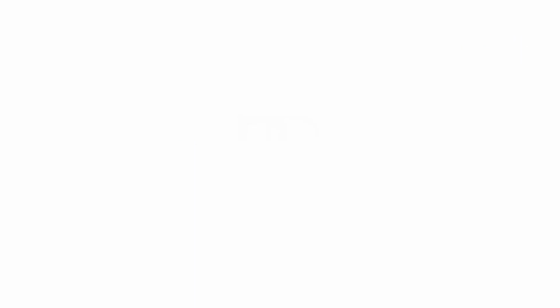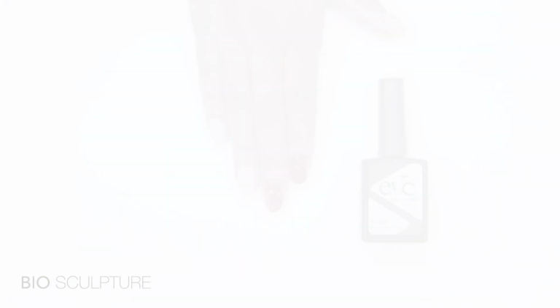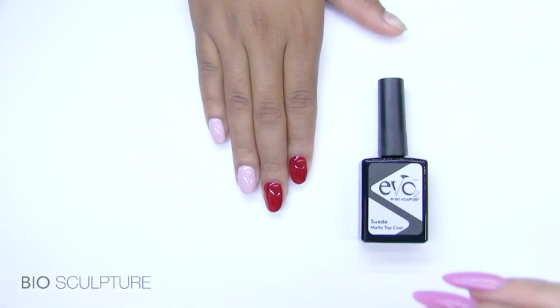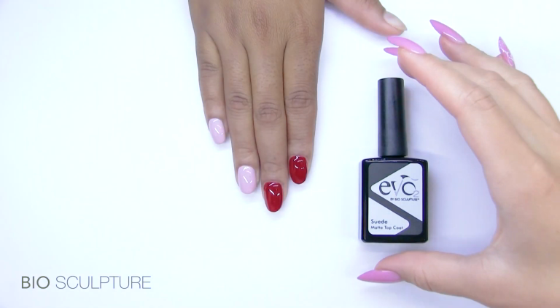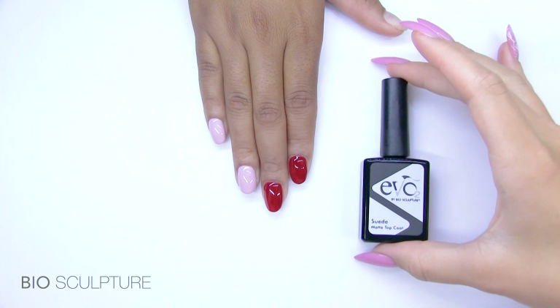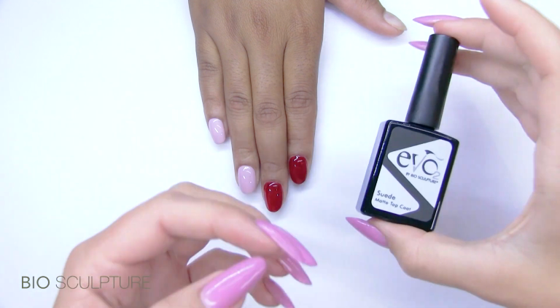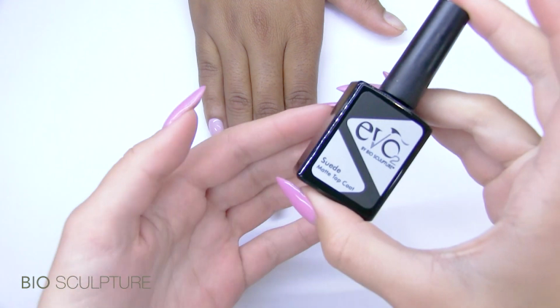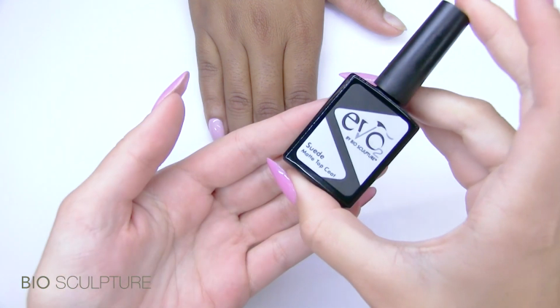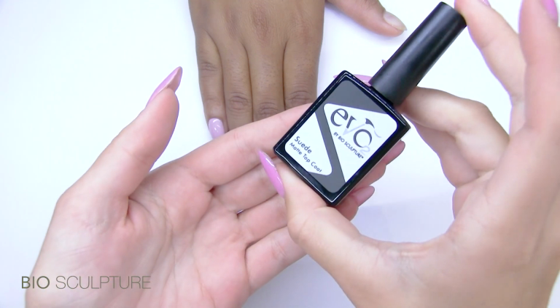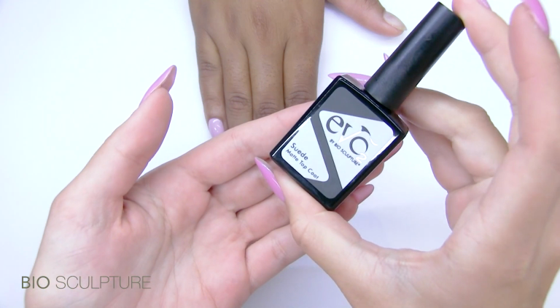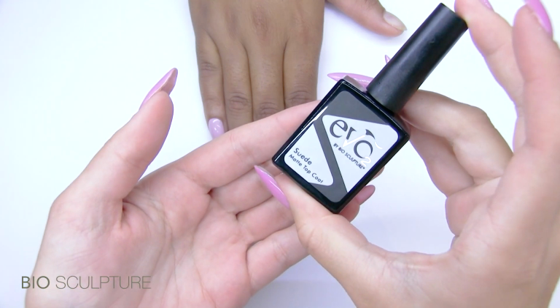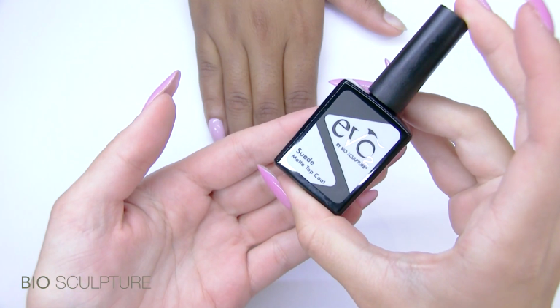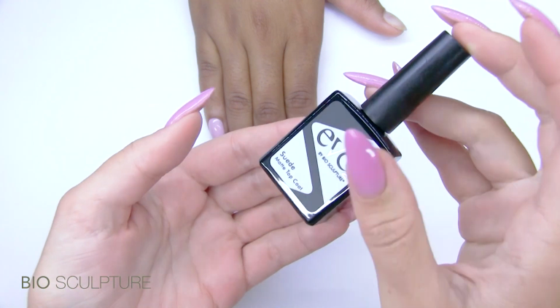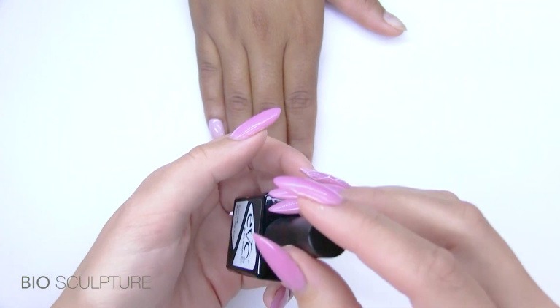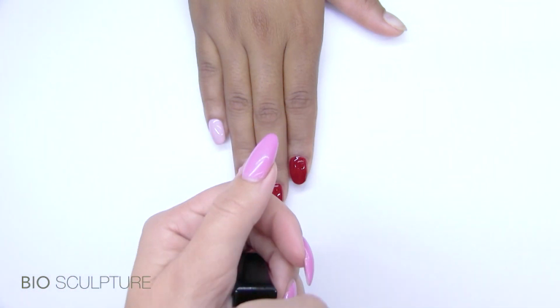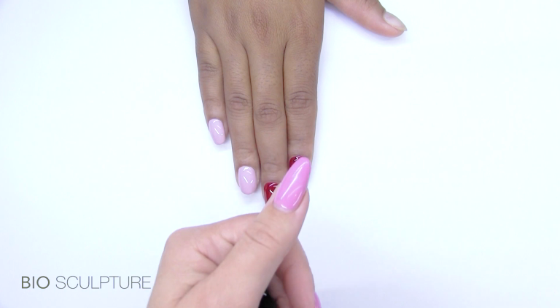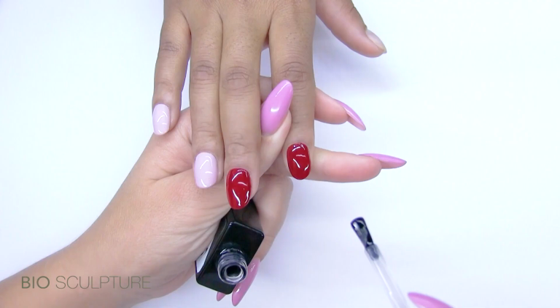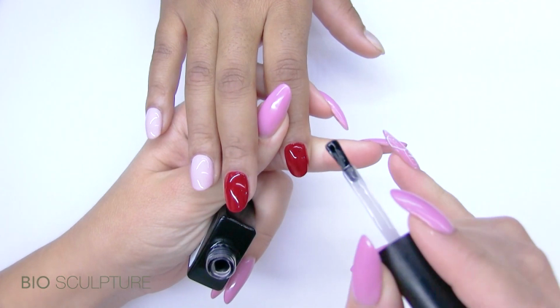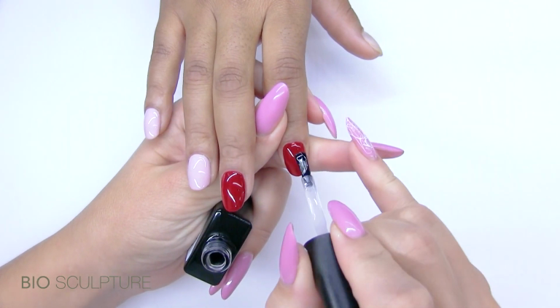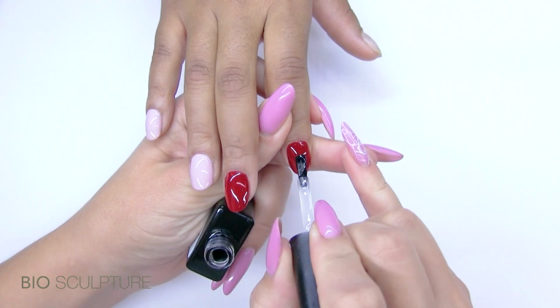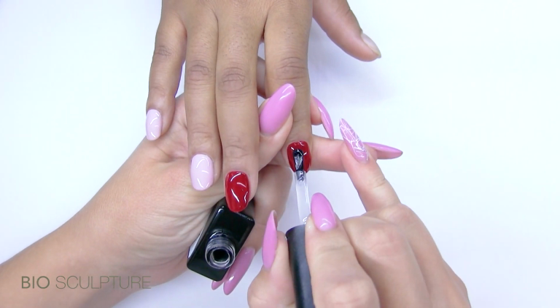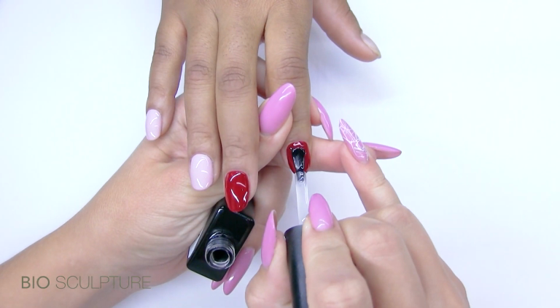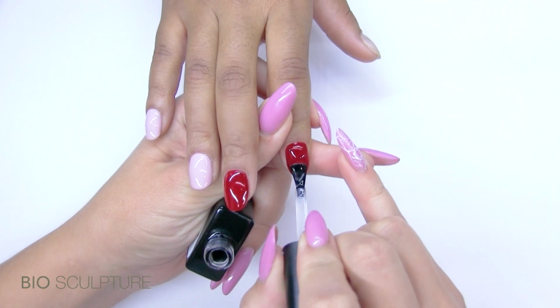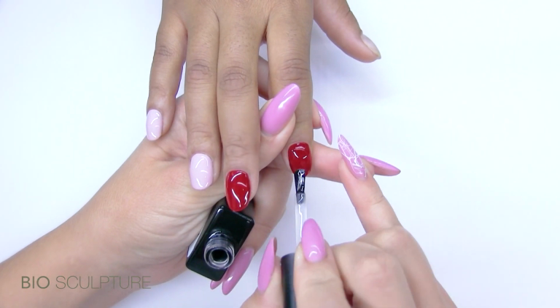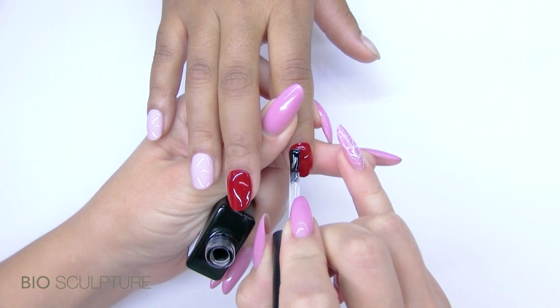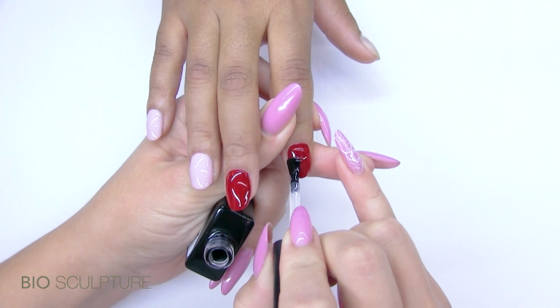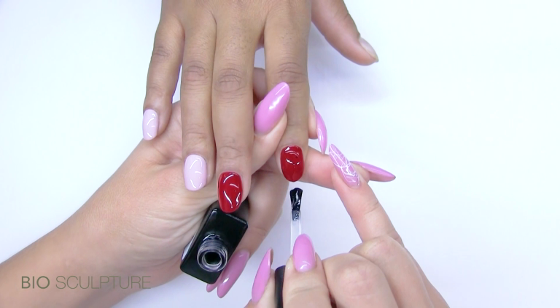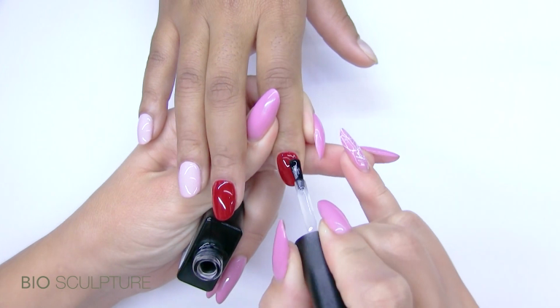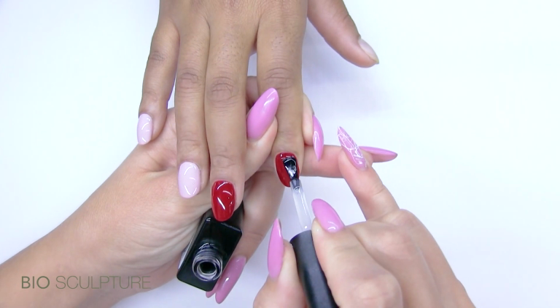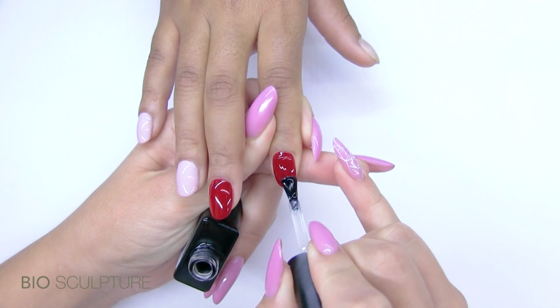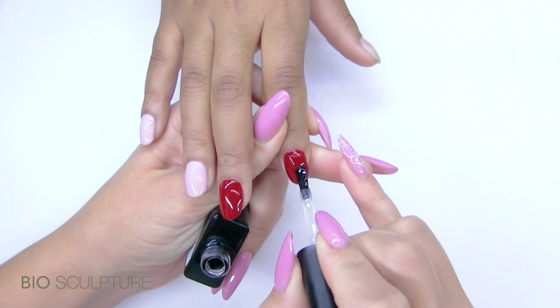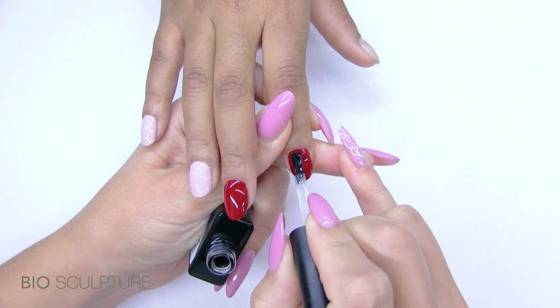Suede. Suede is Evo's matte top coat that may be used as a non-wipe product. Apply one layer onto cured colour gel and cure for 30 seconds.